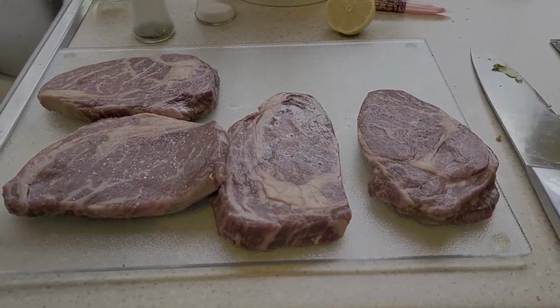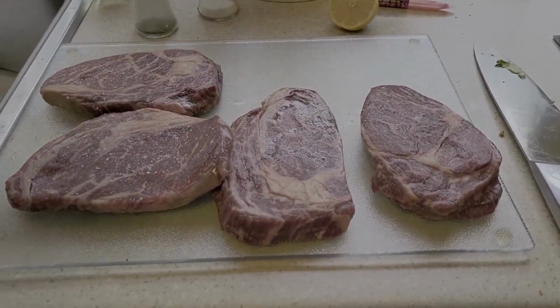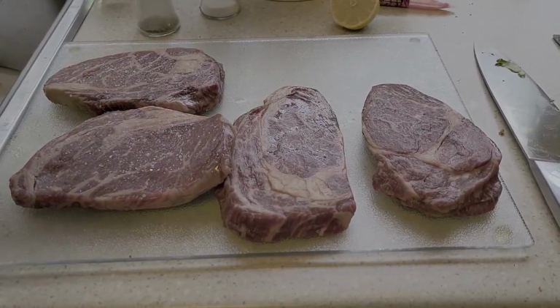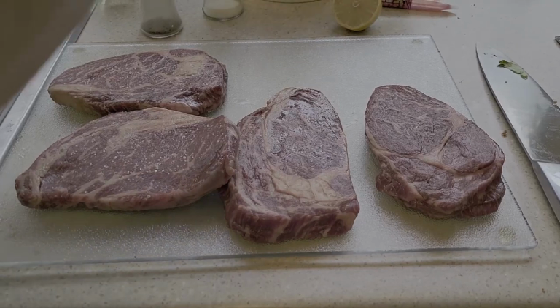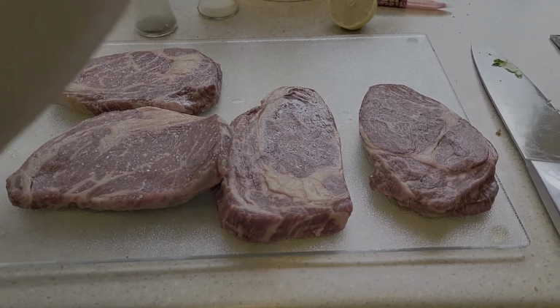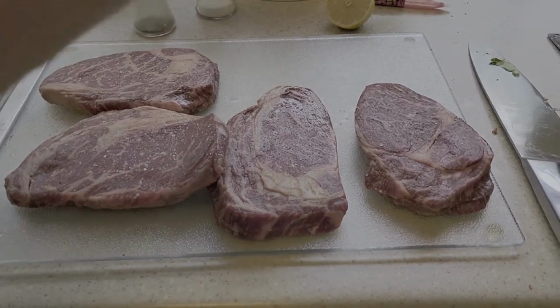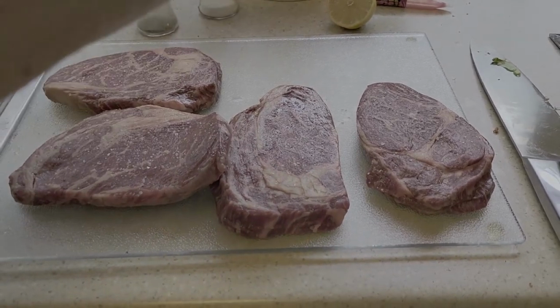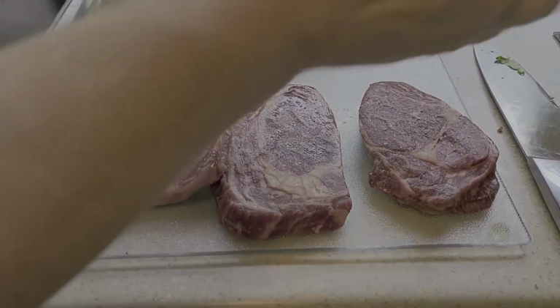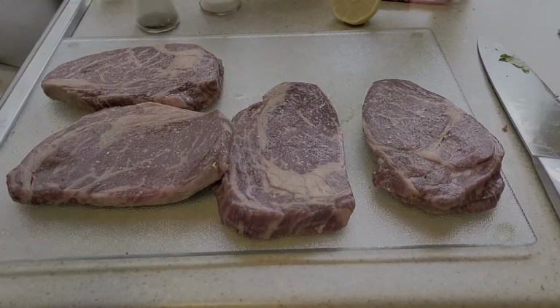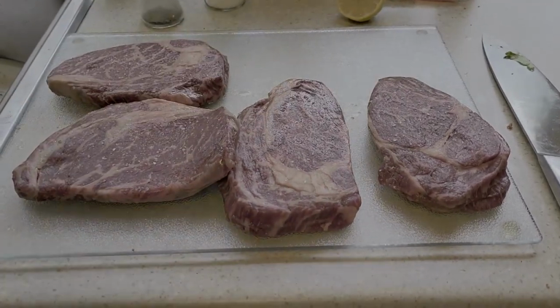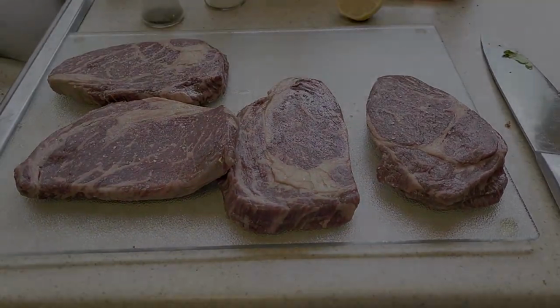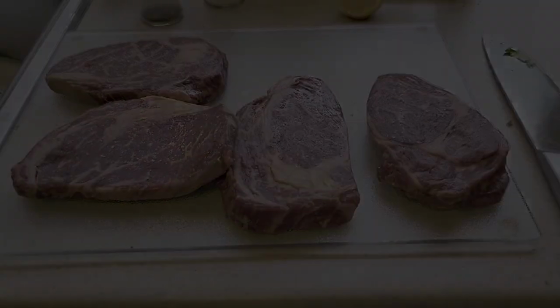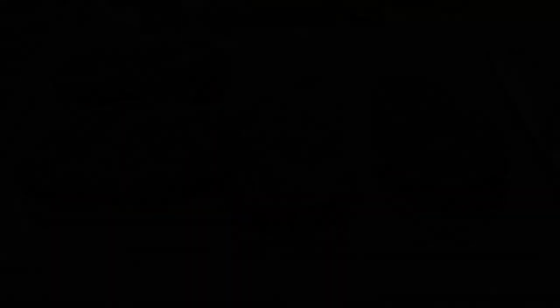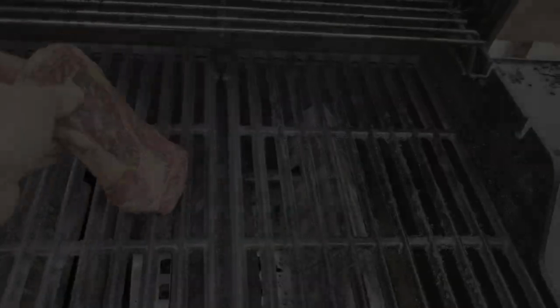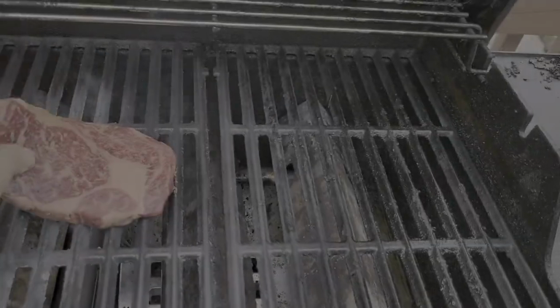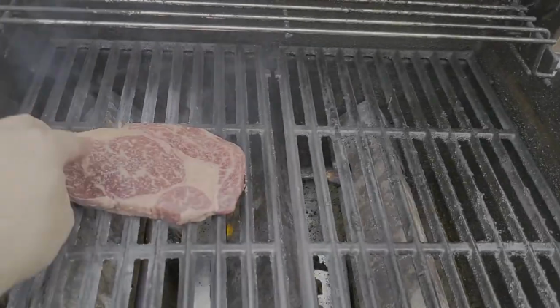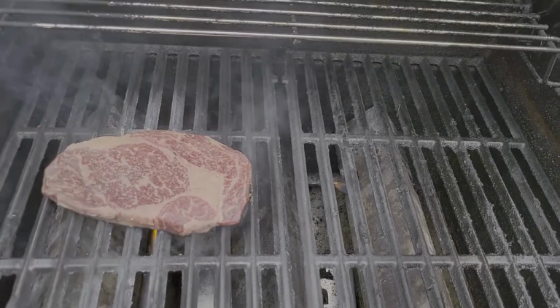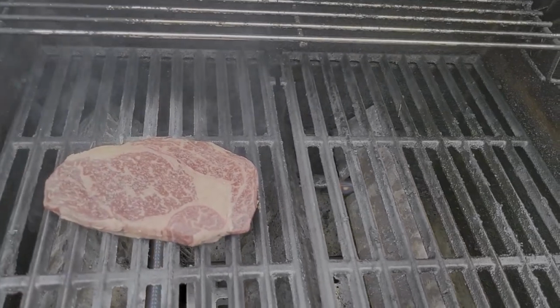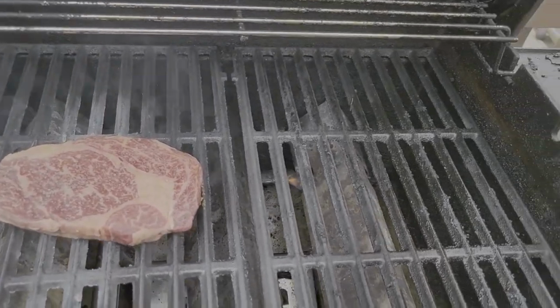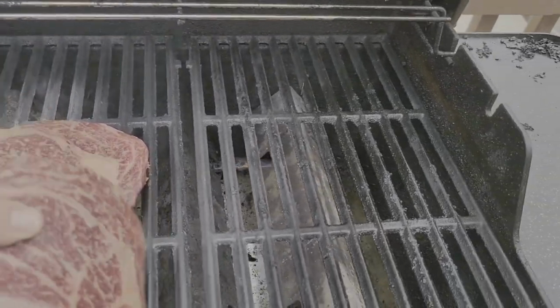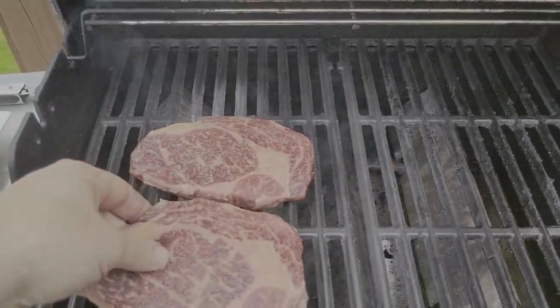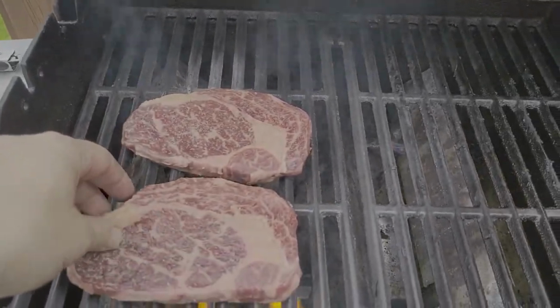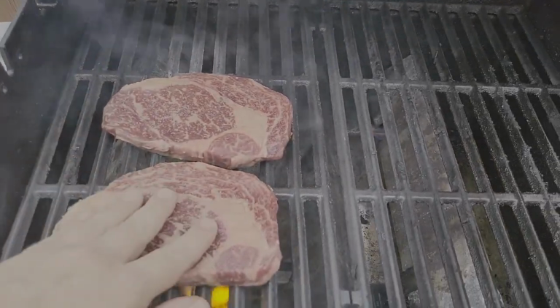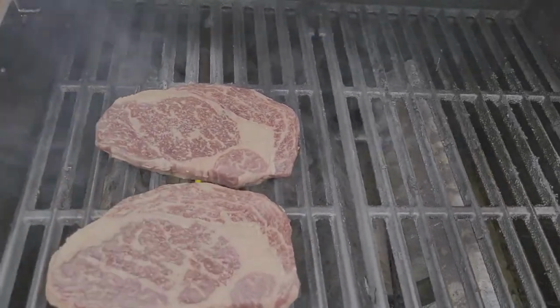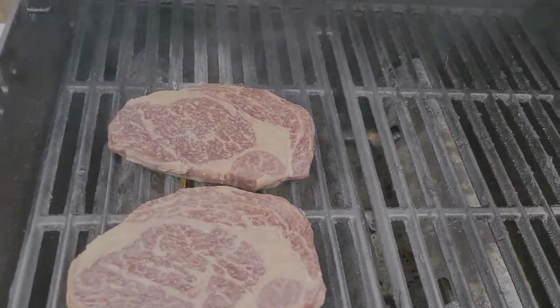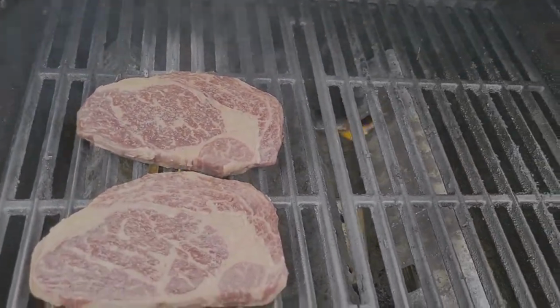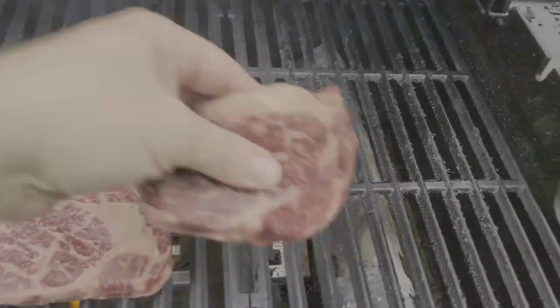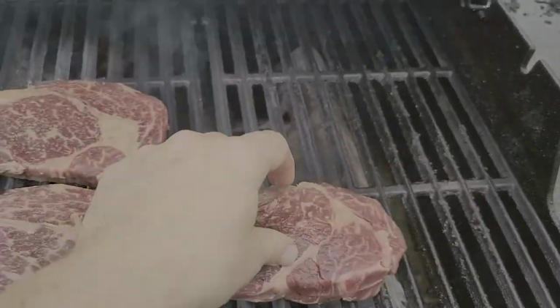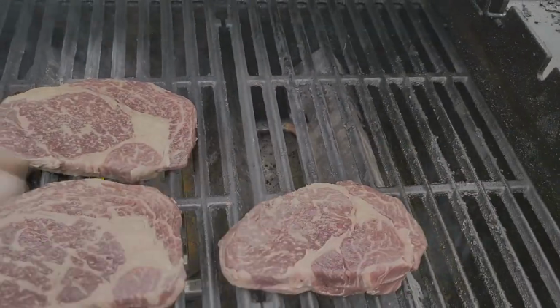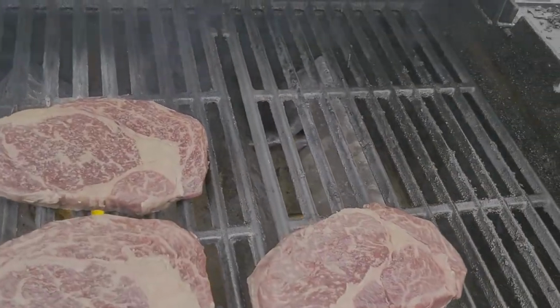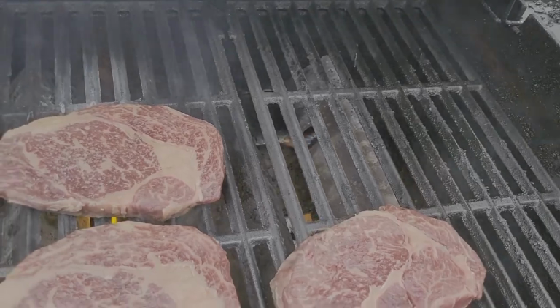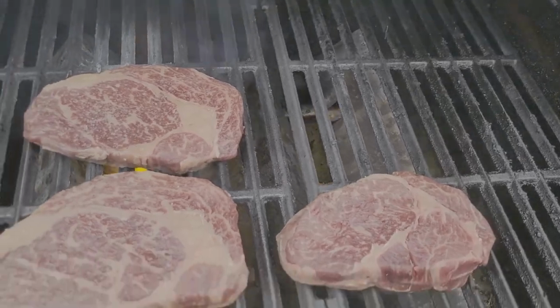And of course, the star of the show — the Wagyu ribeye. Ten ounces of glory right there. I simply dried it, salted it, and seared it. This melt-in-your-mouth meat means nothing else.